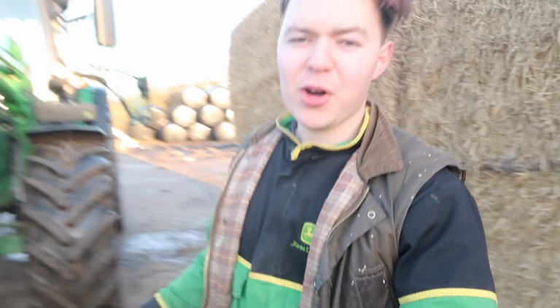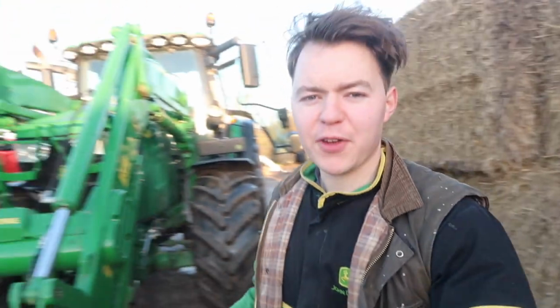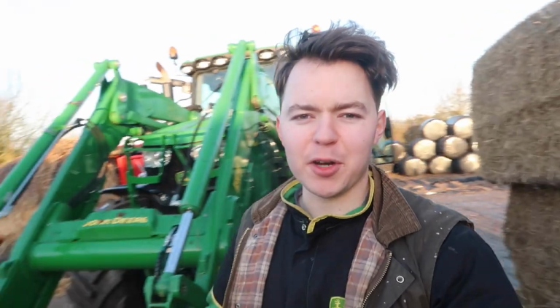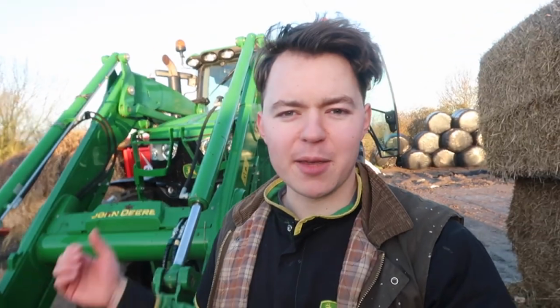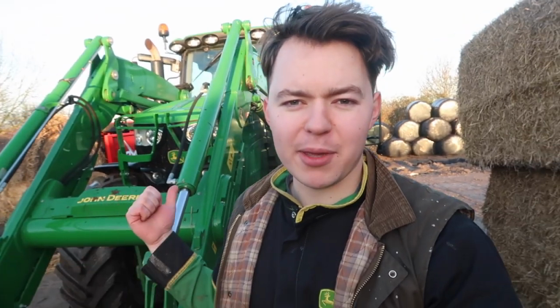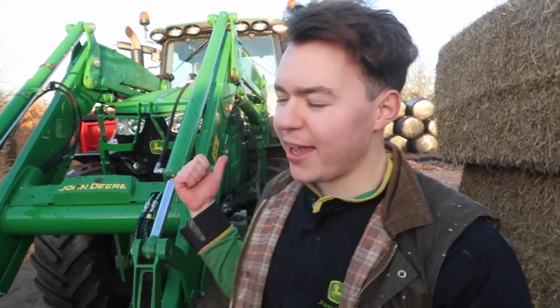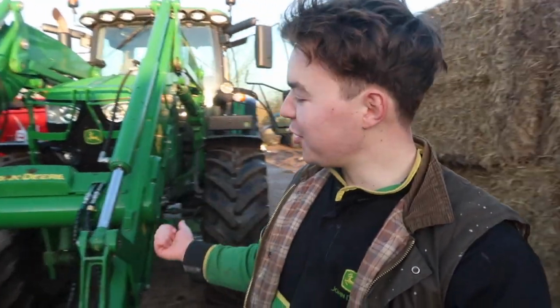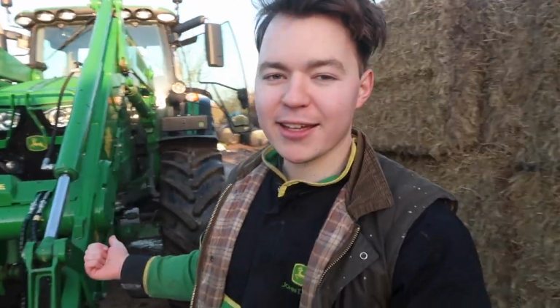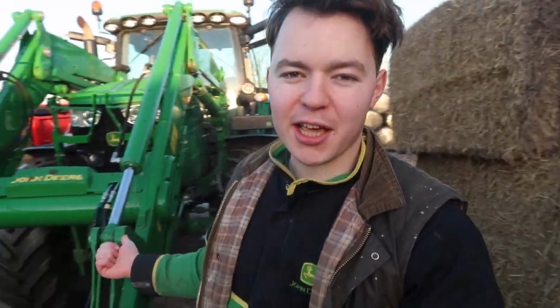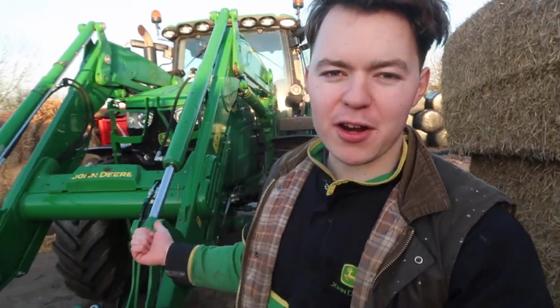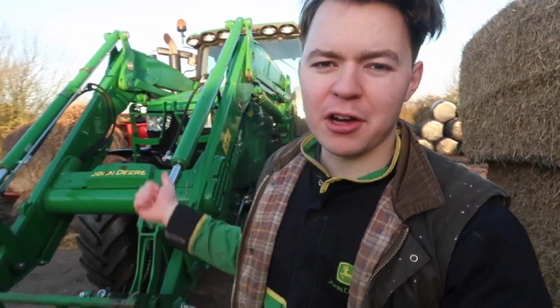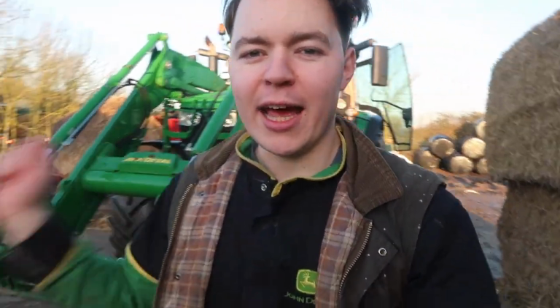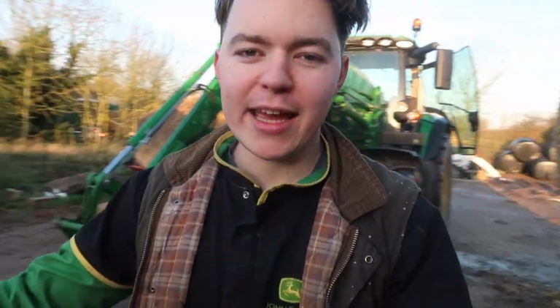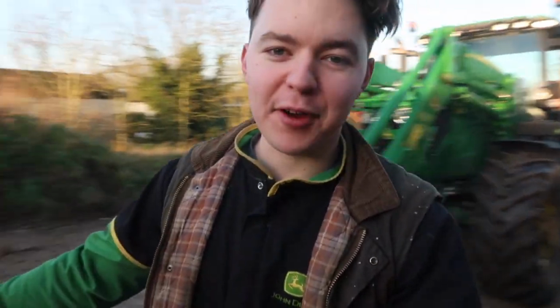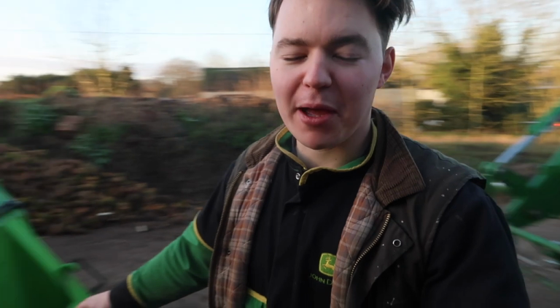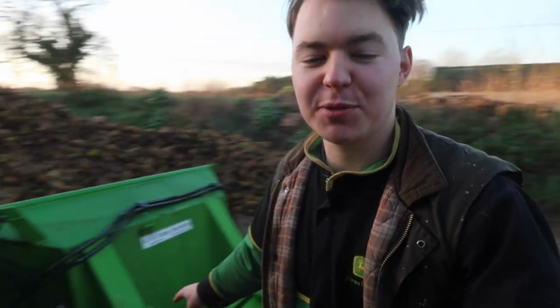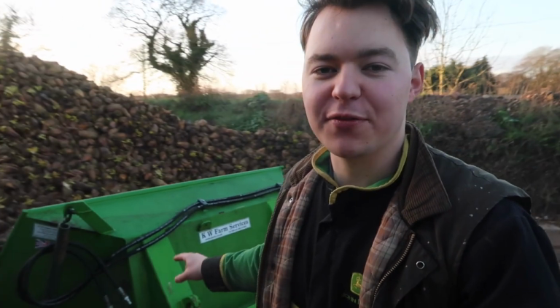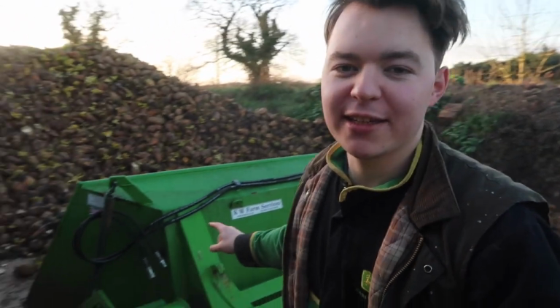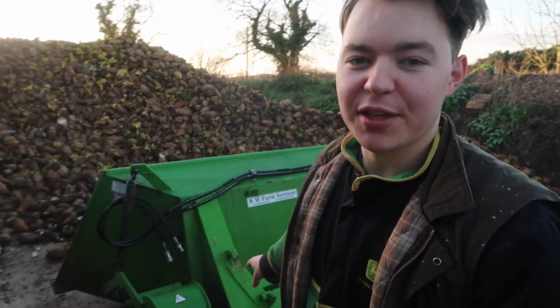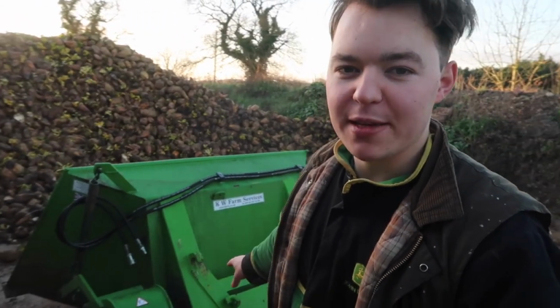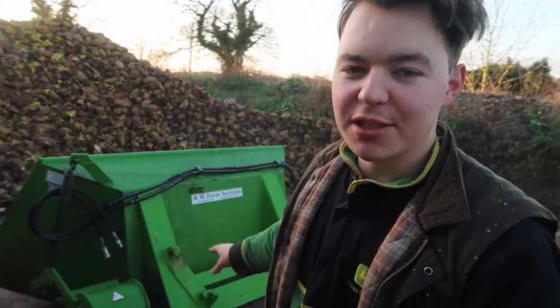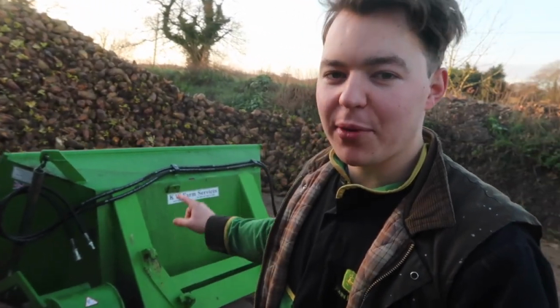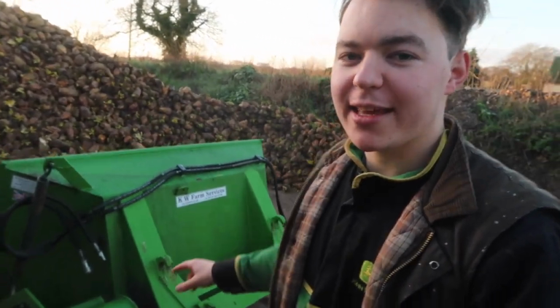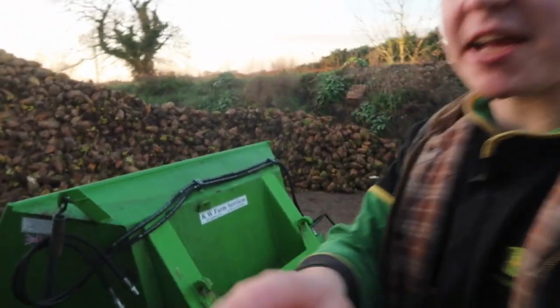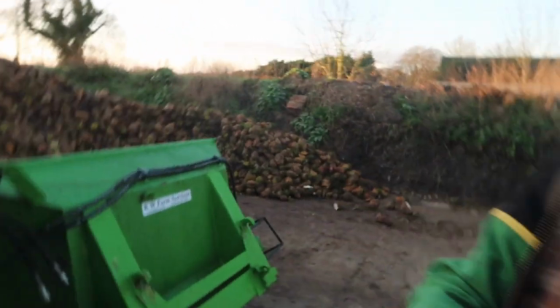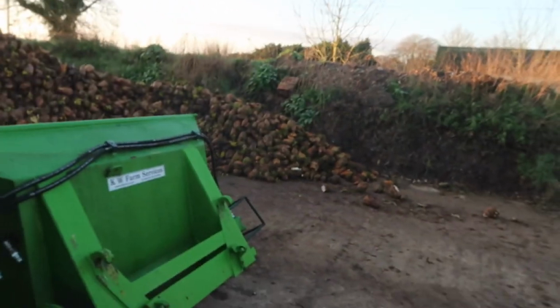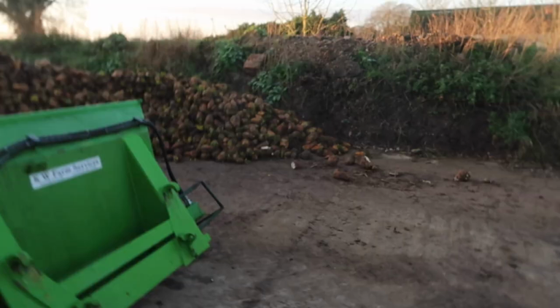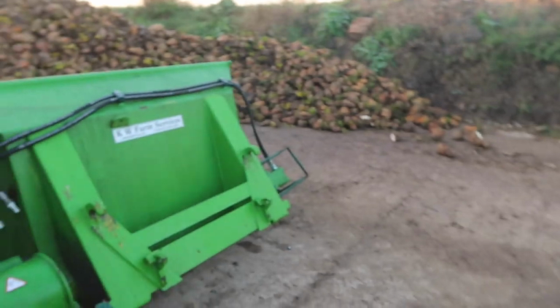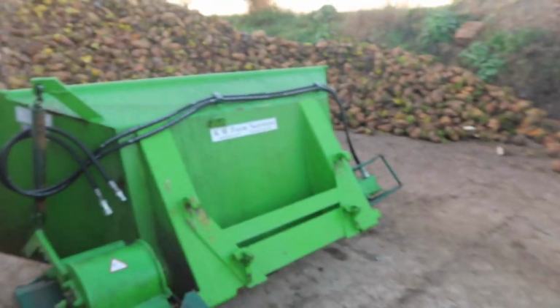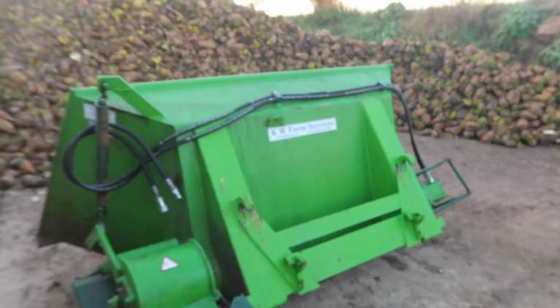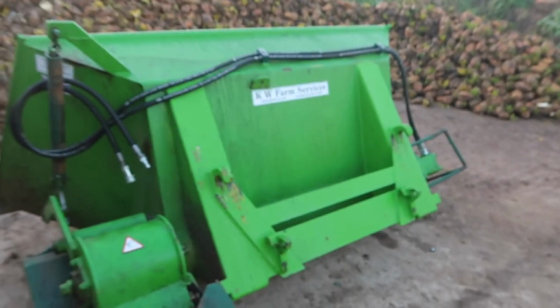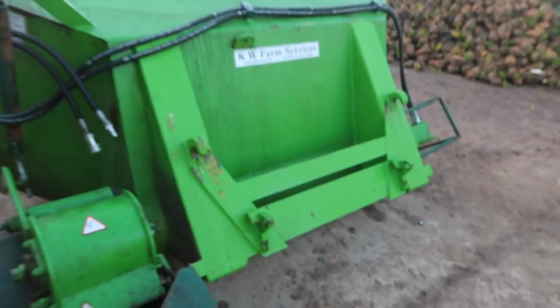Welcome to feeding the fodder beet. So behind me here I've got the John Deere with the front loader on, and here is the fodder beet bucket which we used to feed with the JCB last year, but we had the brackets on it changed so that we can feed out with the front loader here.